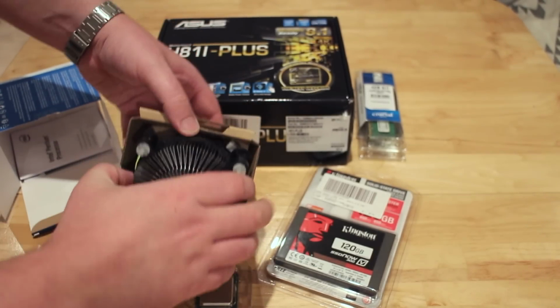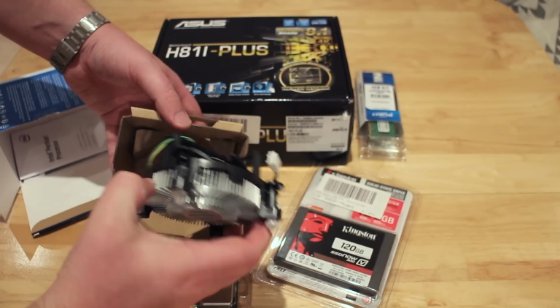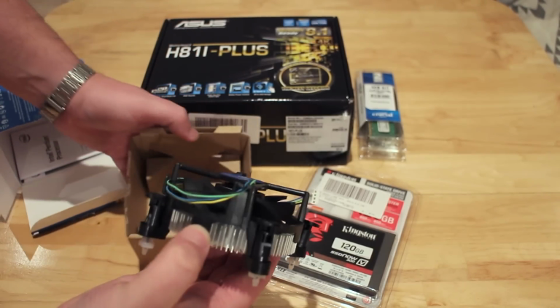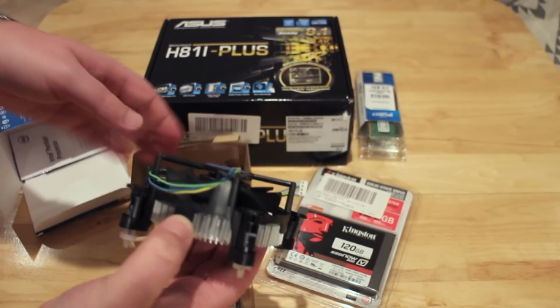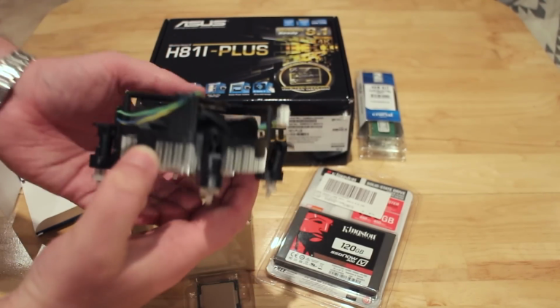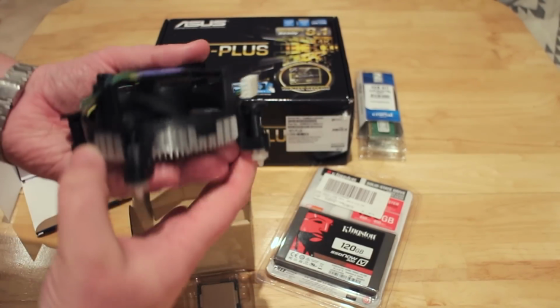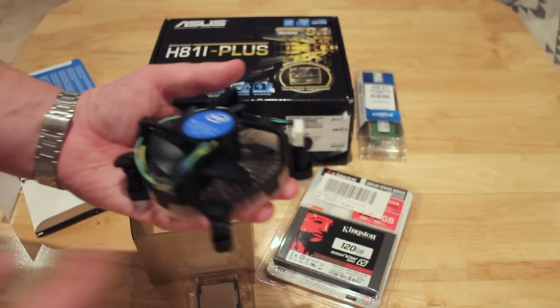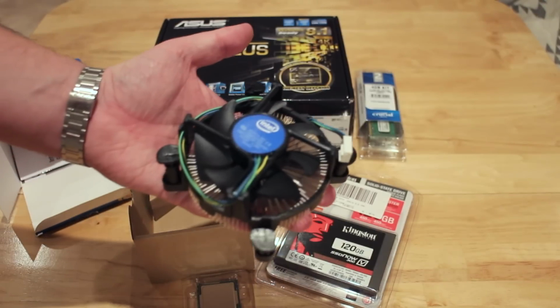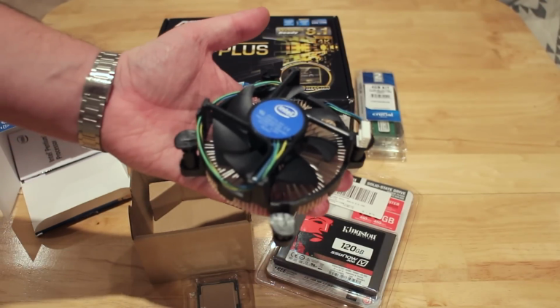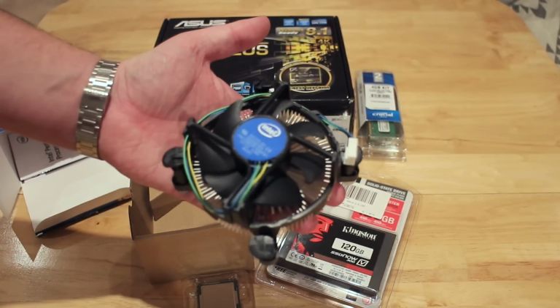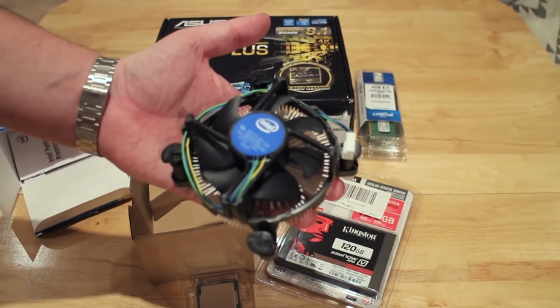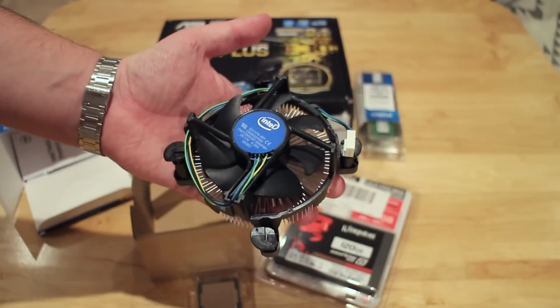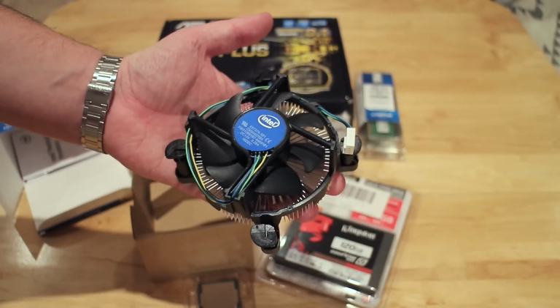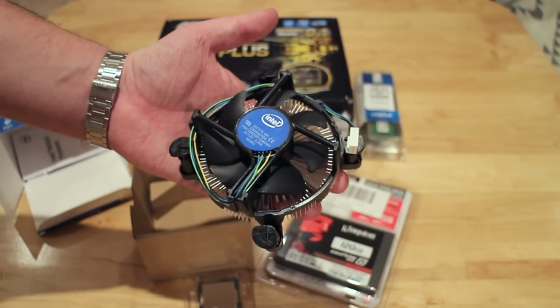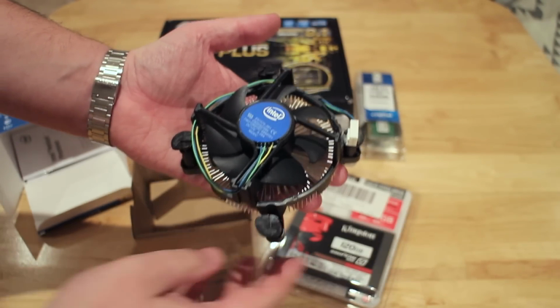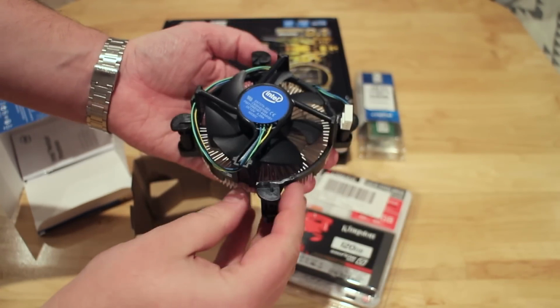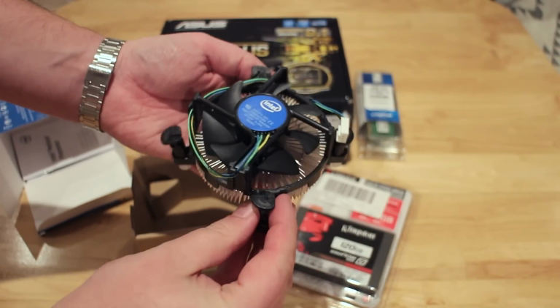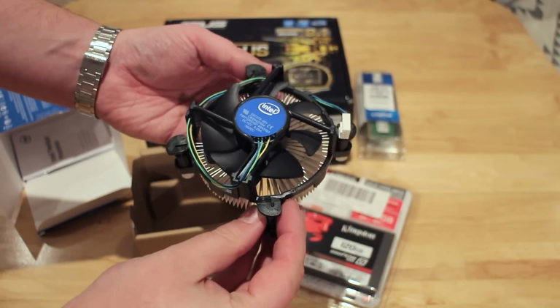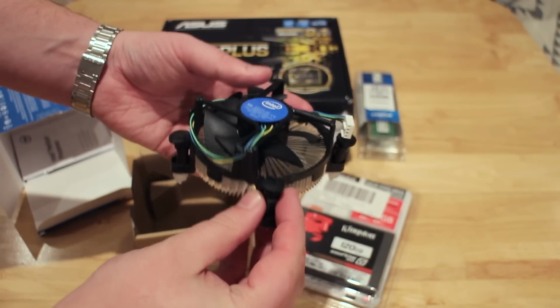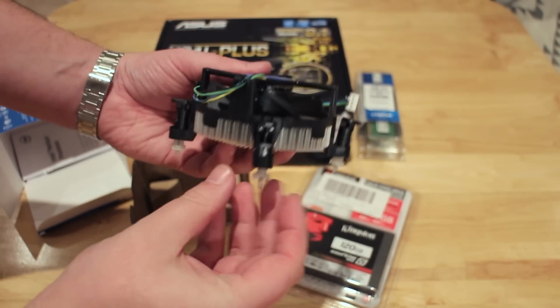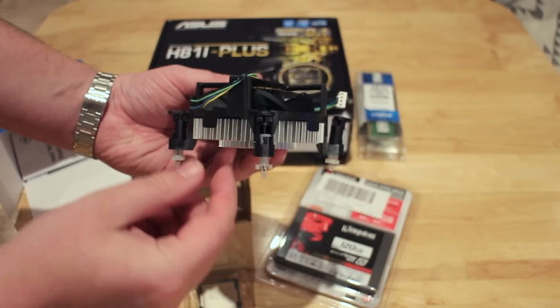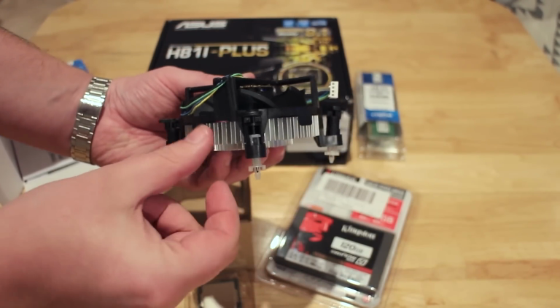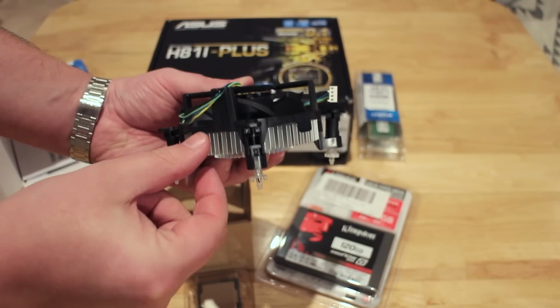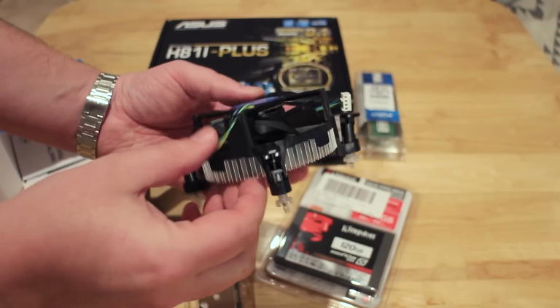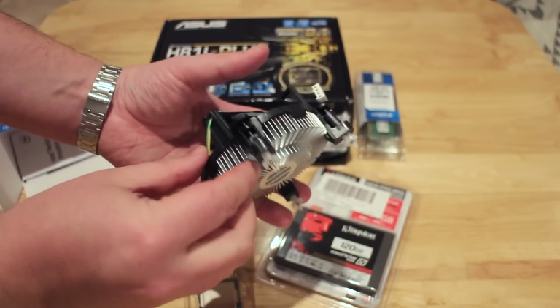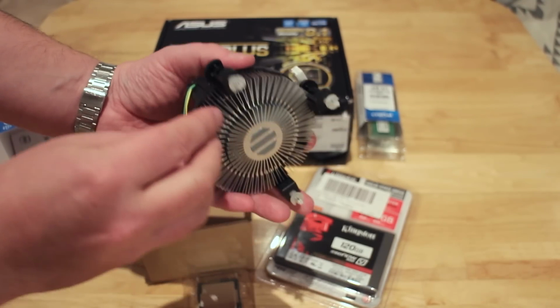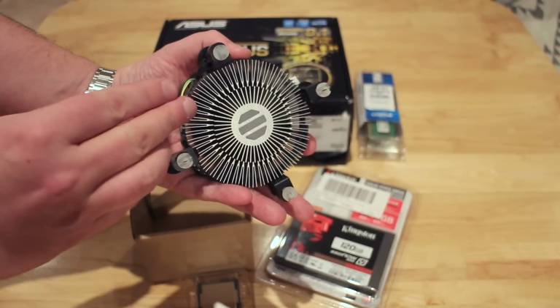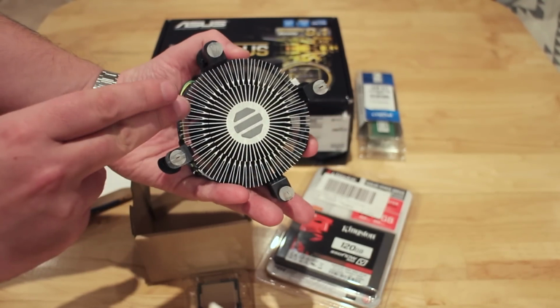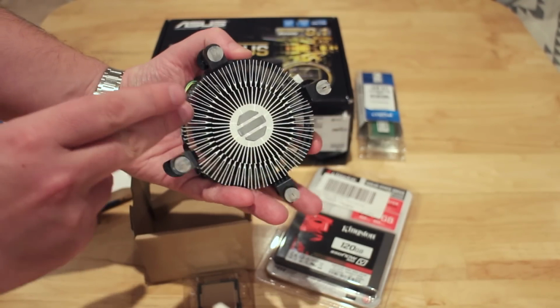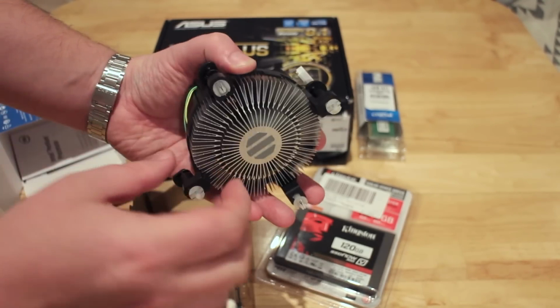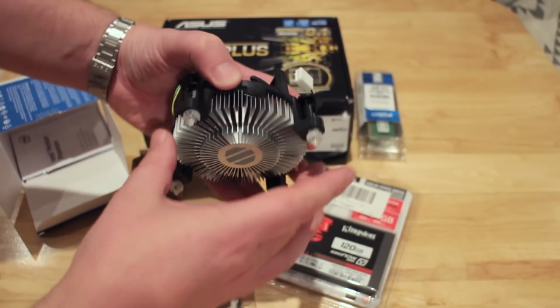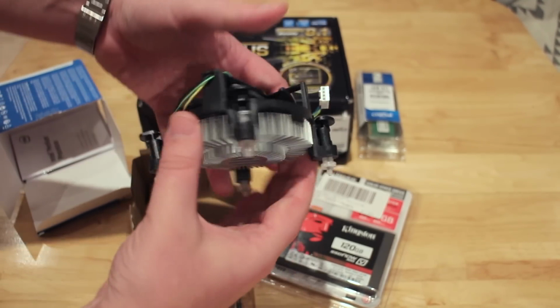If we take a look at the fan, it's not the chunkiest of fans — it's actually quite small and not very high. As we'll find out later on, this is actually quite good because it would have been very bad if it was any taller. And of course it comes with thermal paste built in on the bottom.